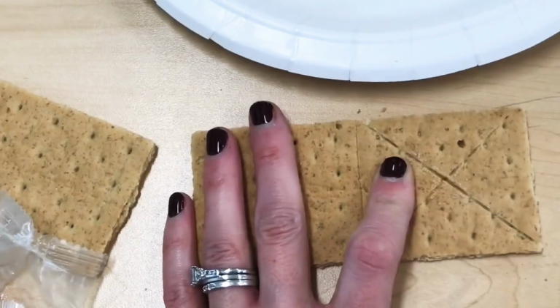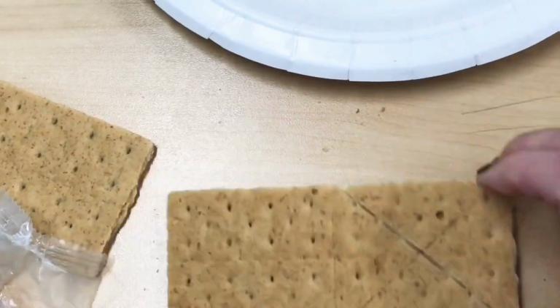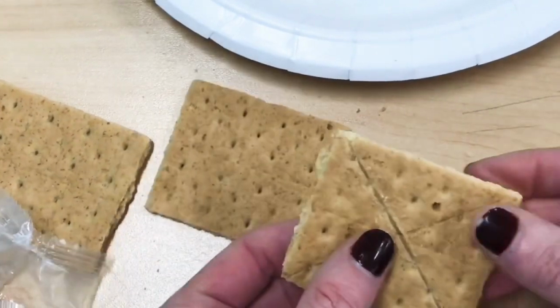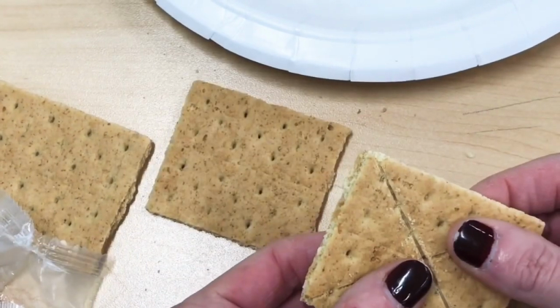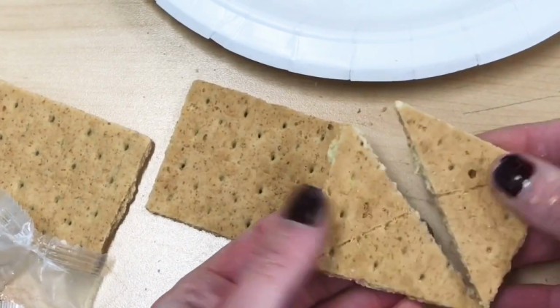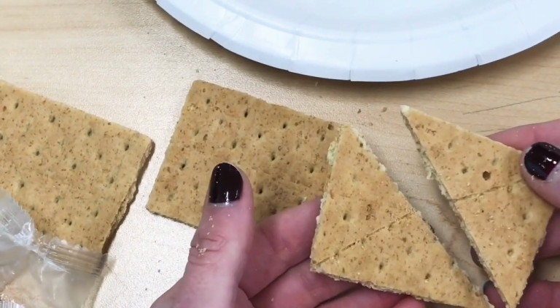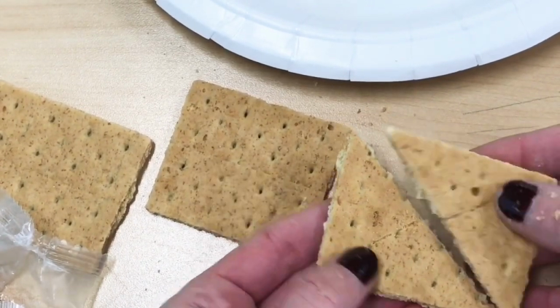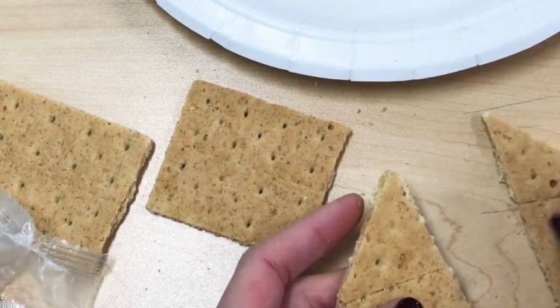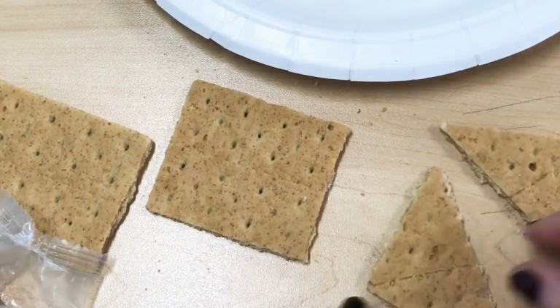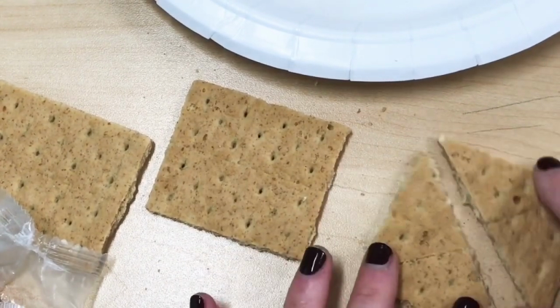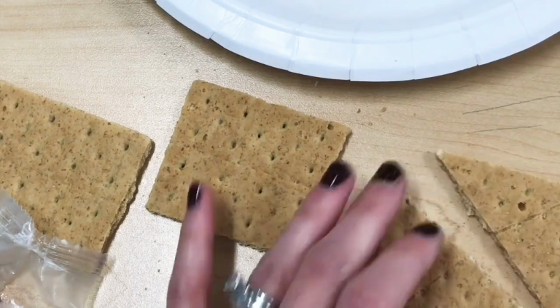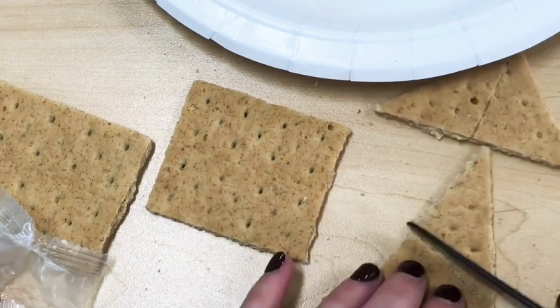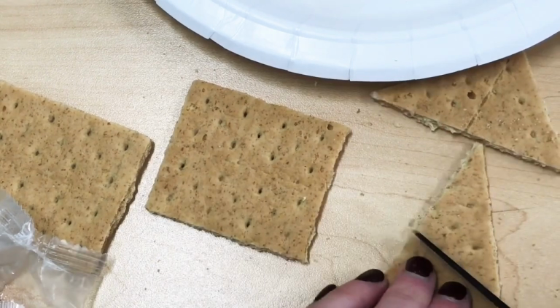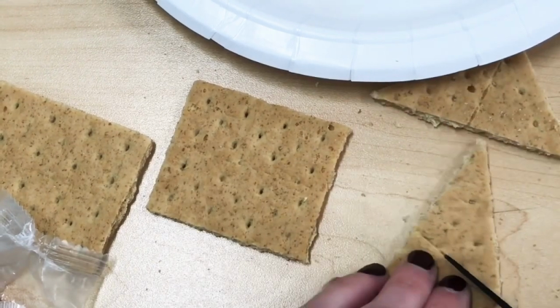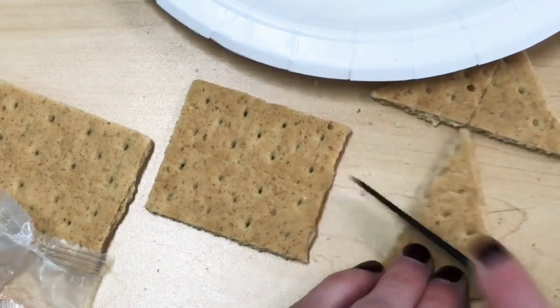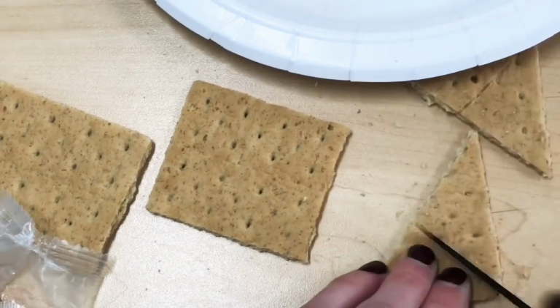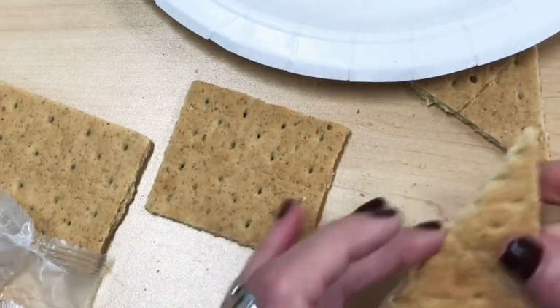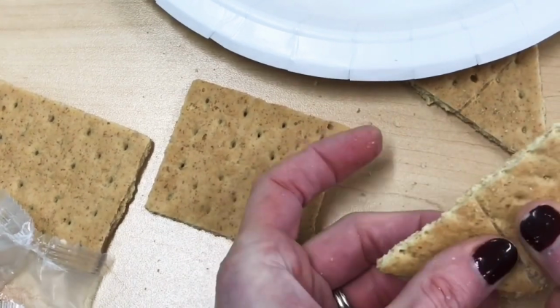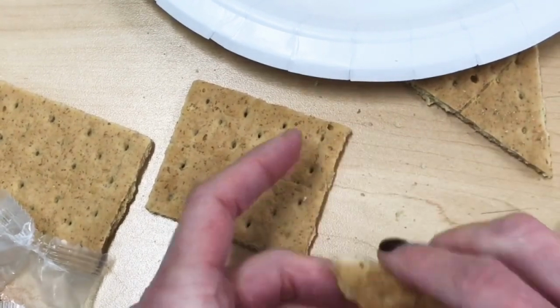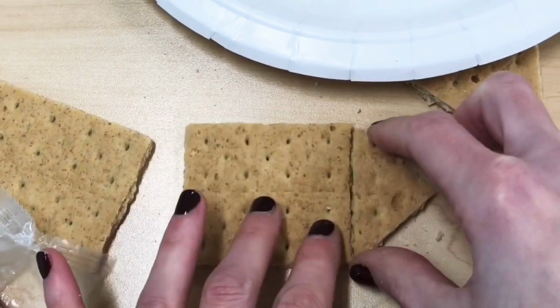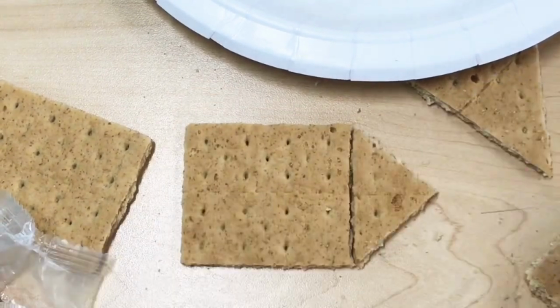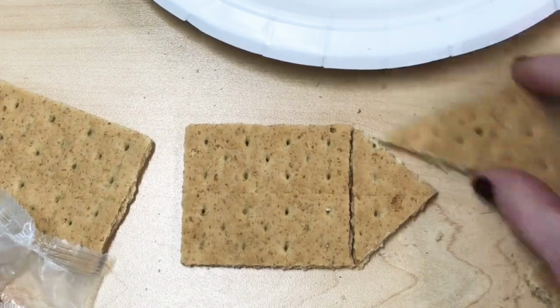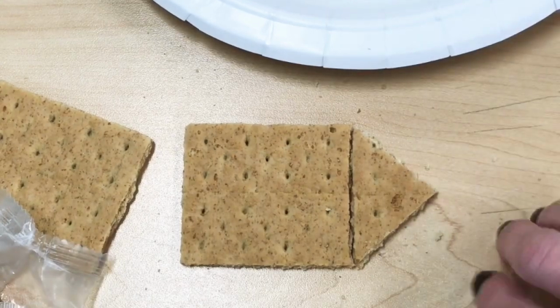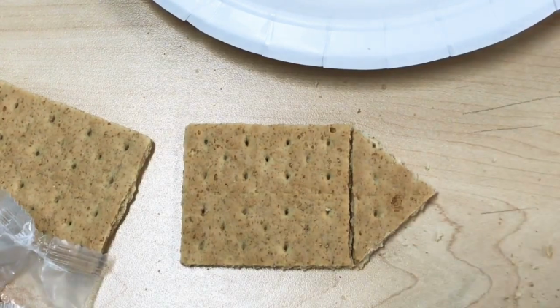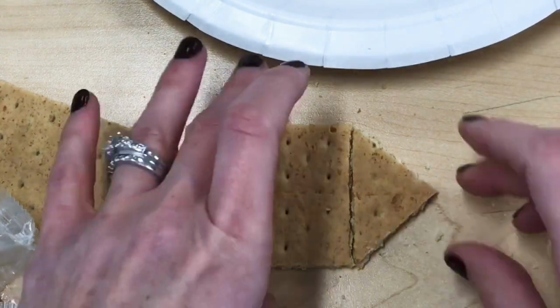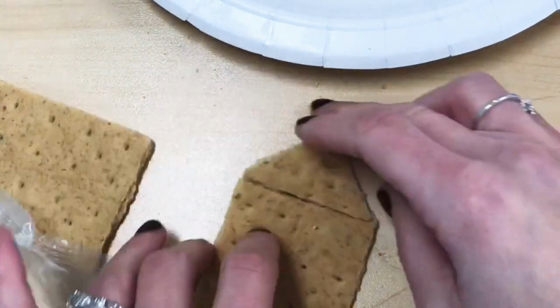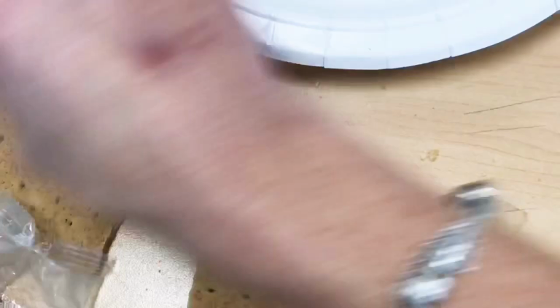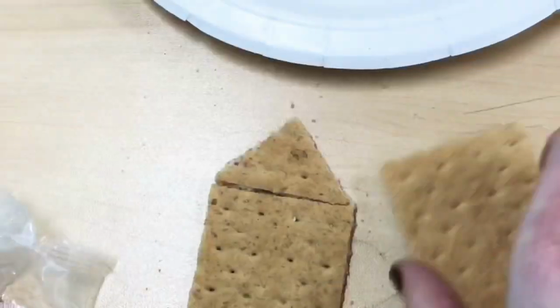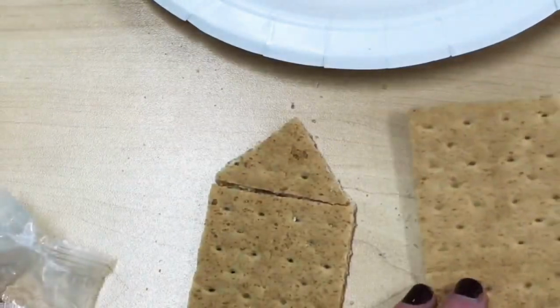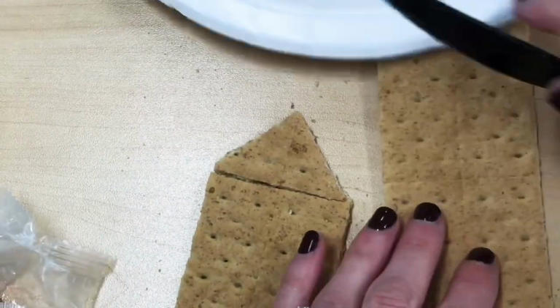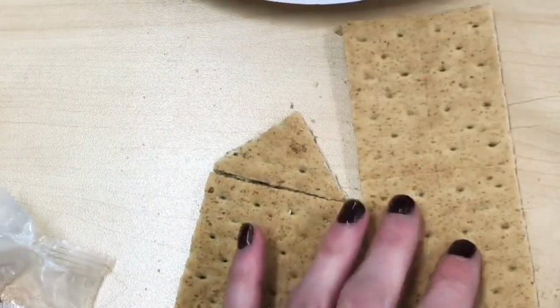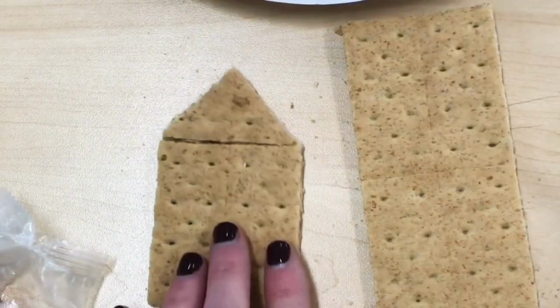Now look, it broke in another area. This happens sometimes. This does not mean throw your graham cracker away or eat it — we're actually going to glue it back together.